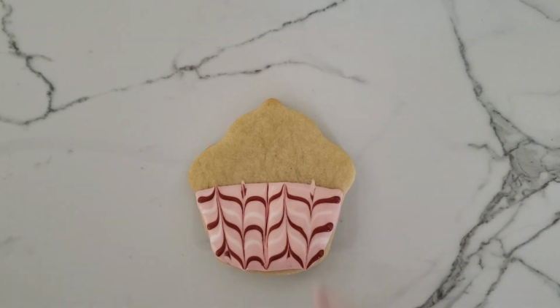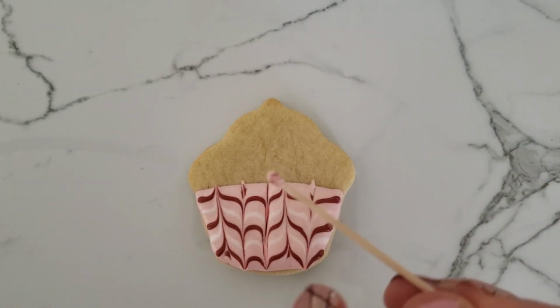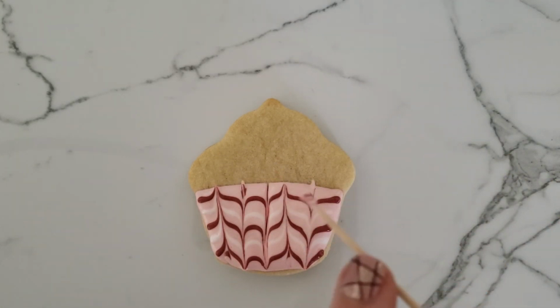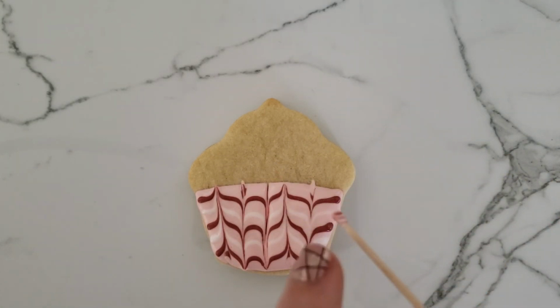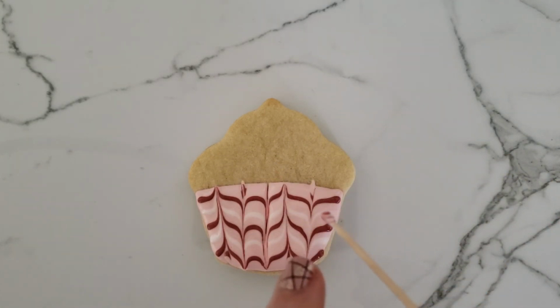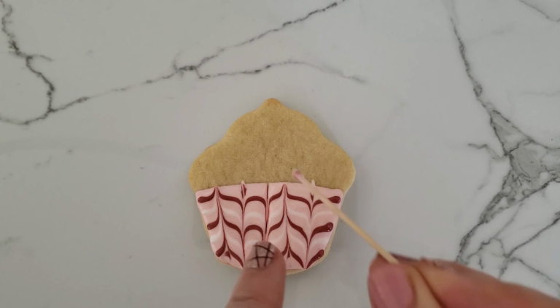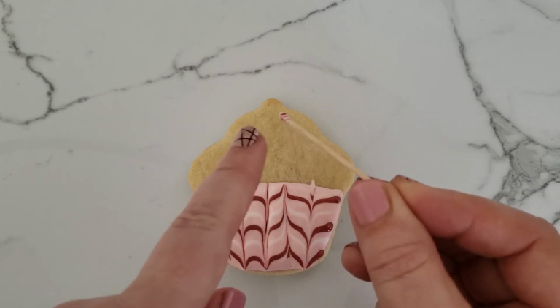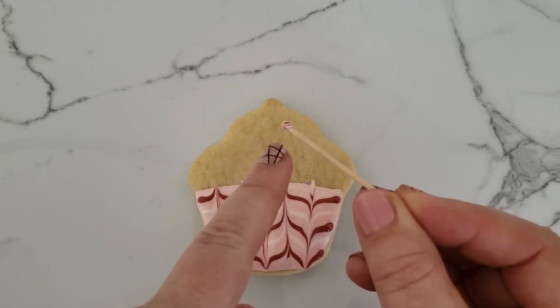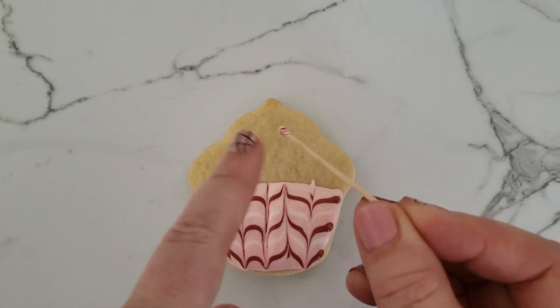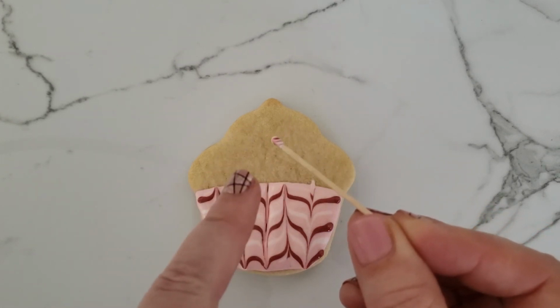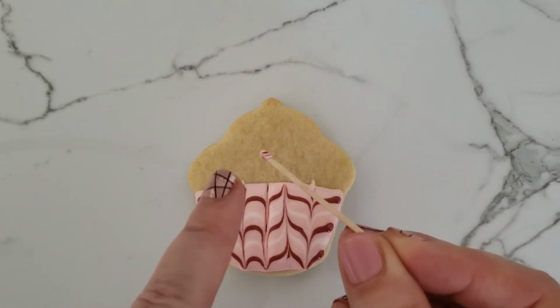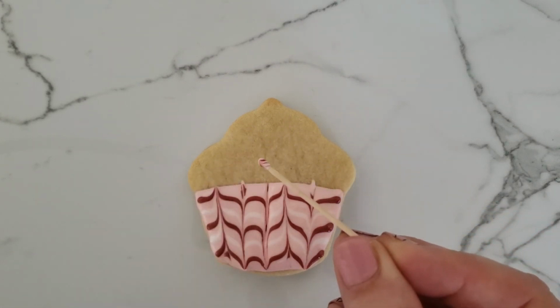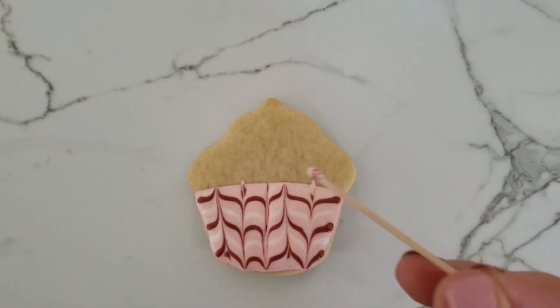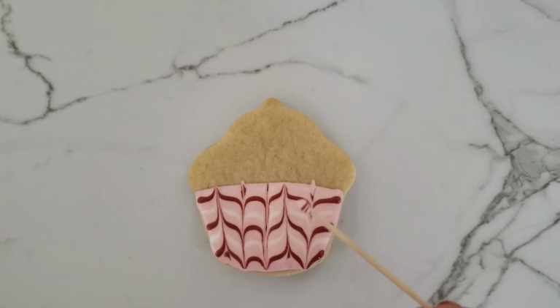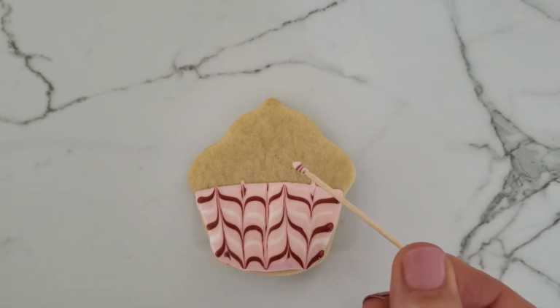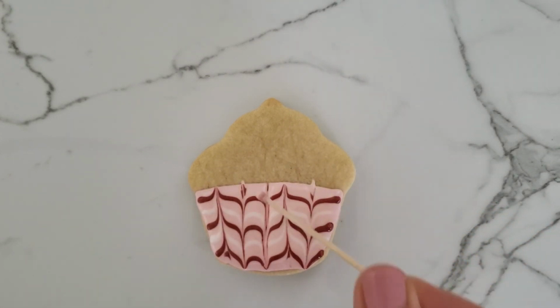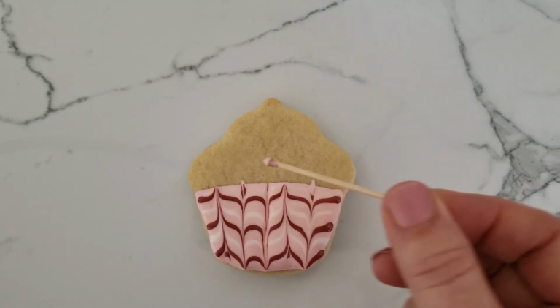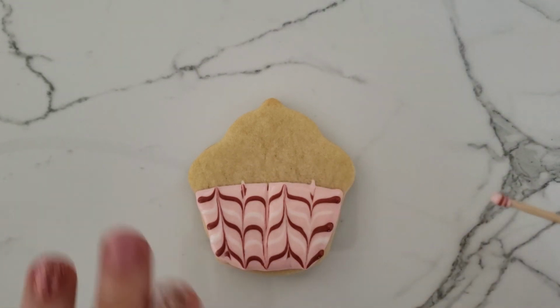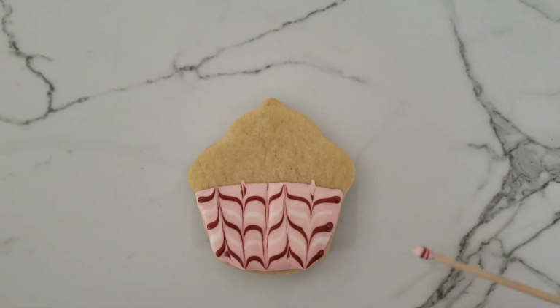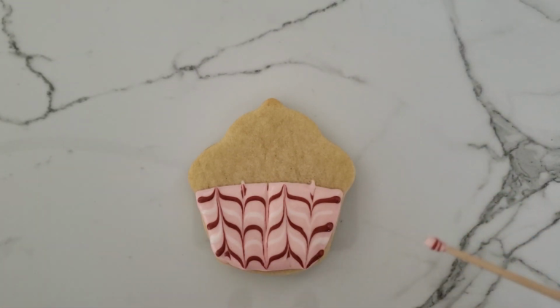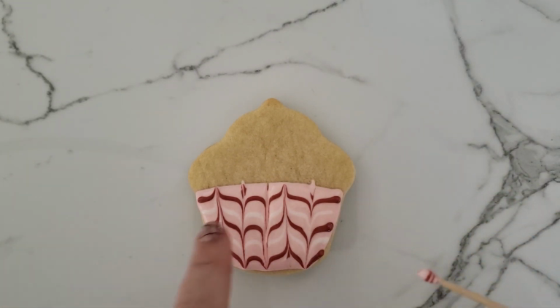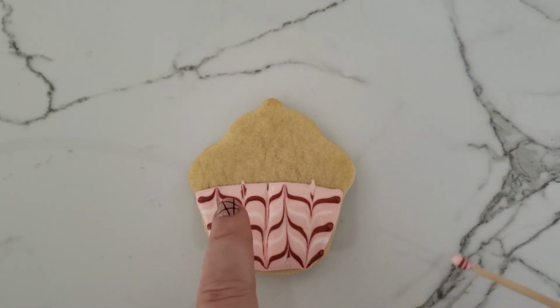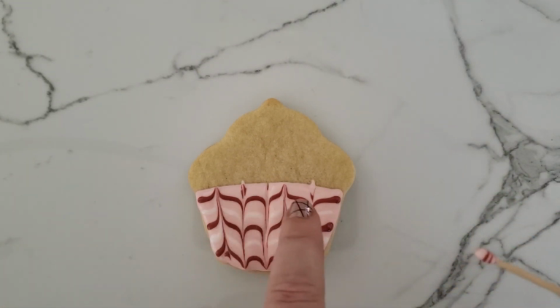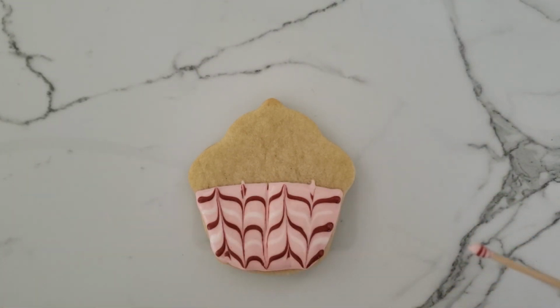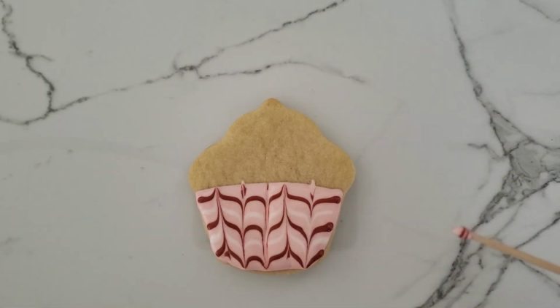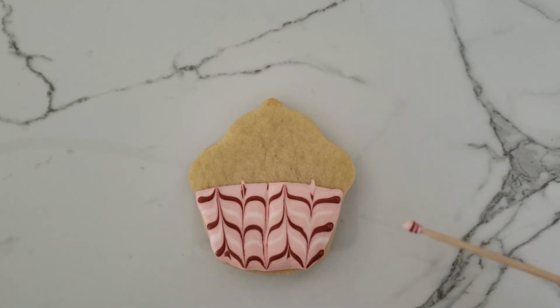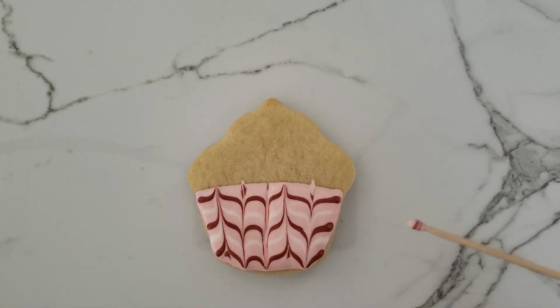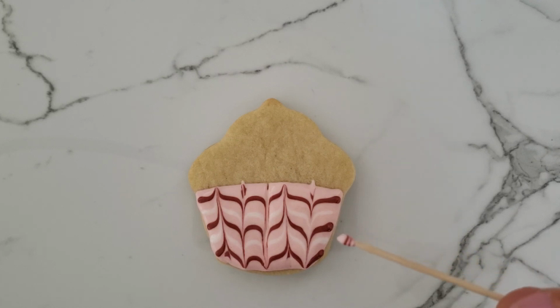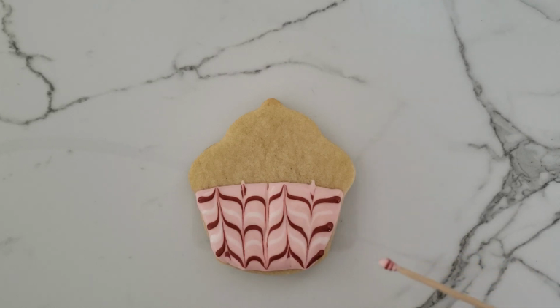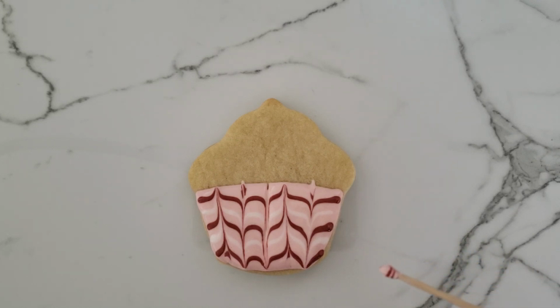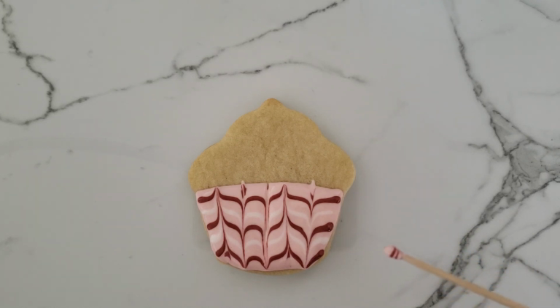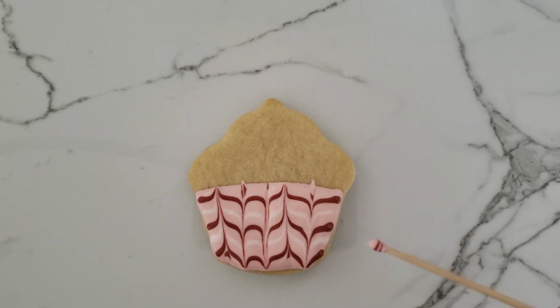Now you can see you could always clean off the end of the toothpick. I'm really bad about not doing that, but if you want an even smoother finish without those color variations, you can do that. And that is just another wet on wet technique.